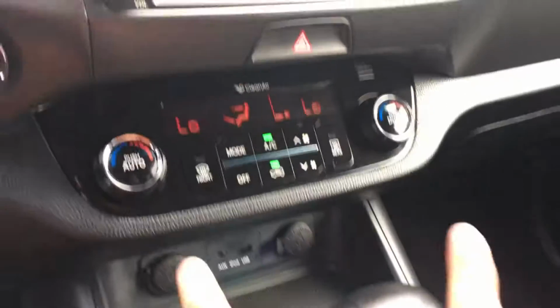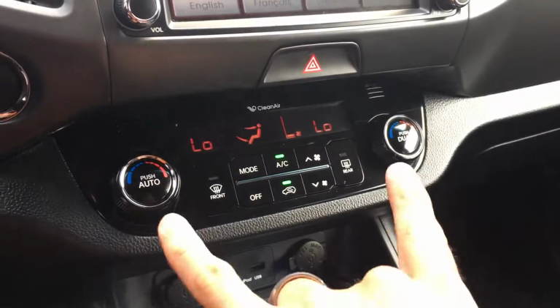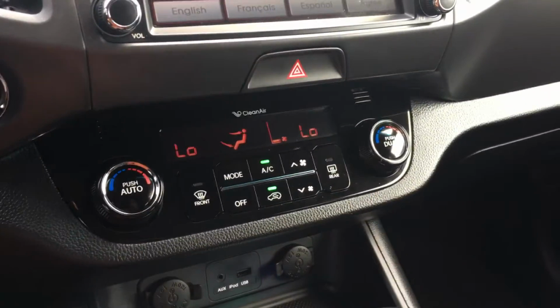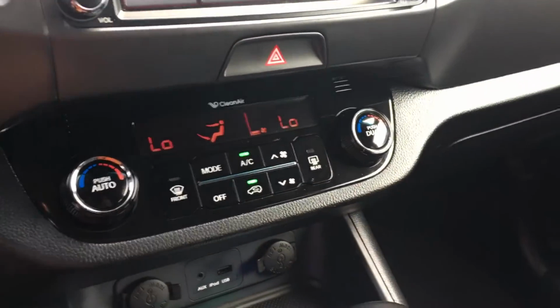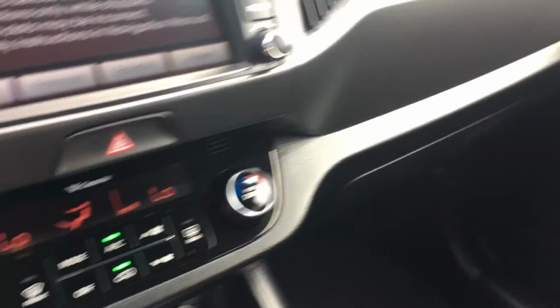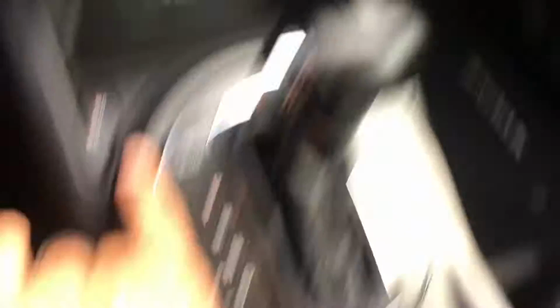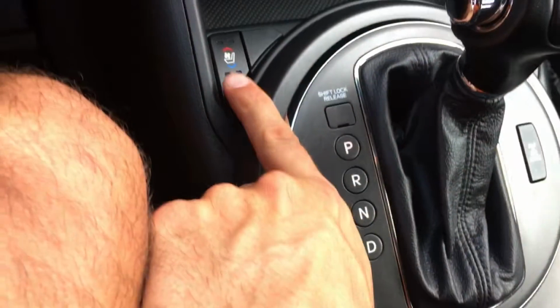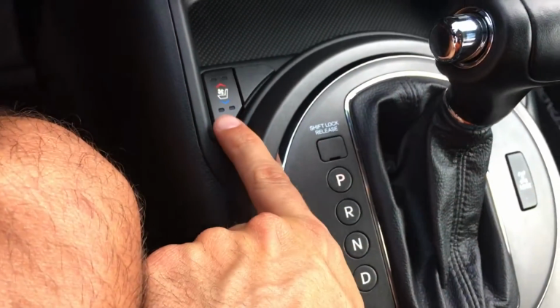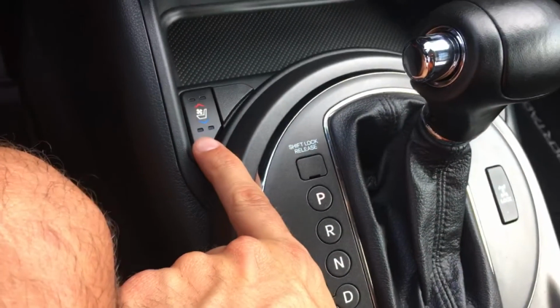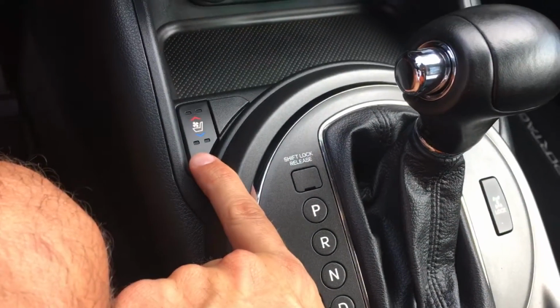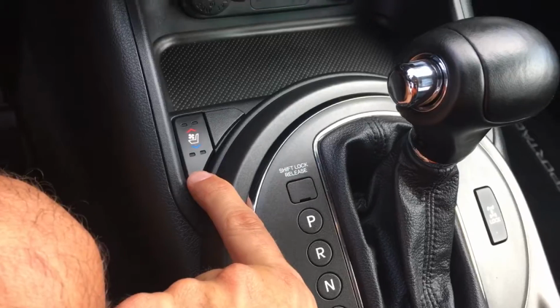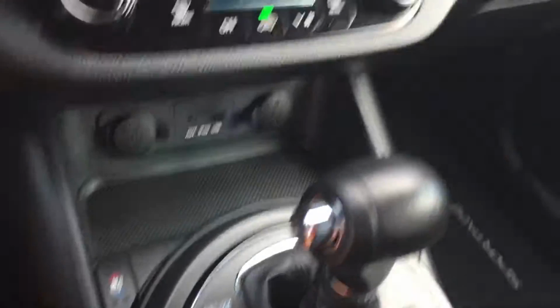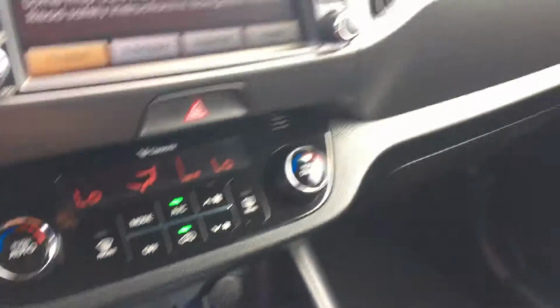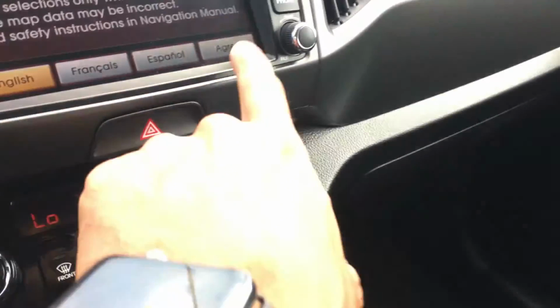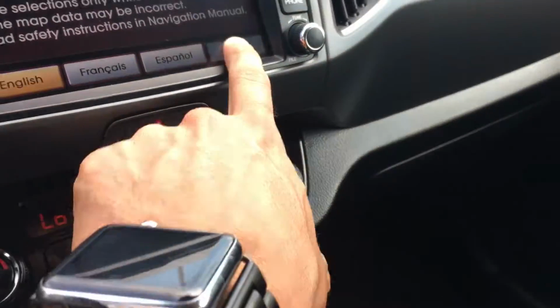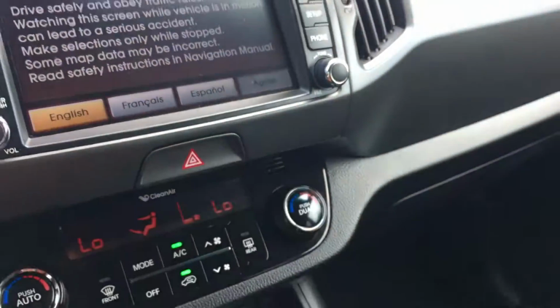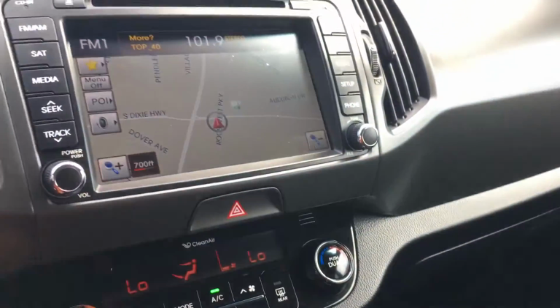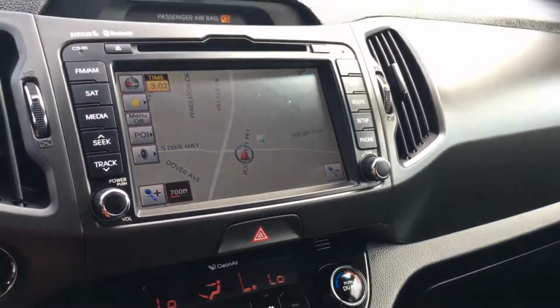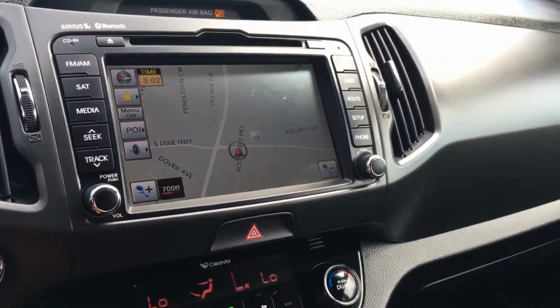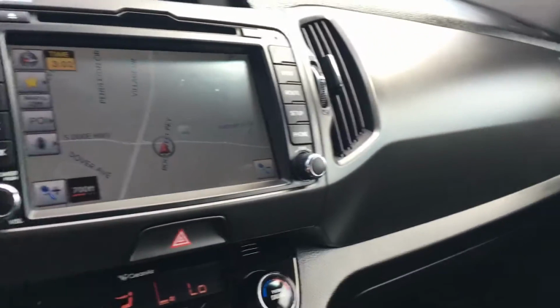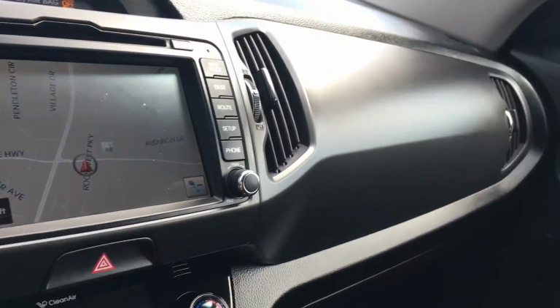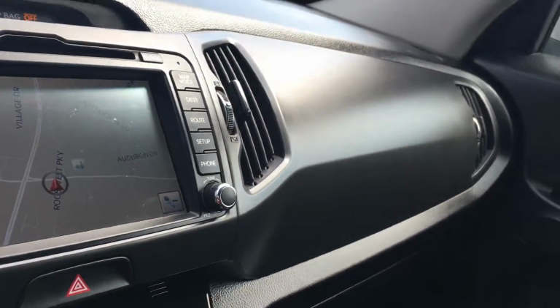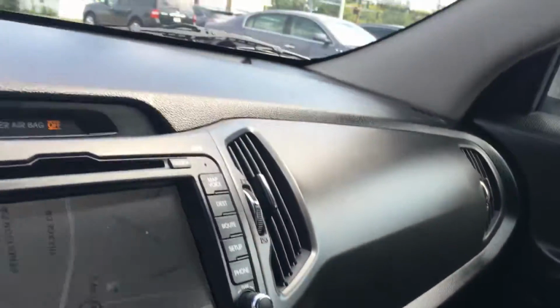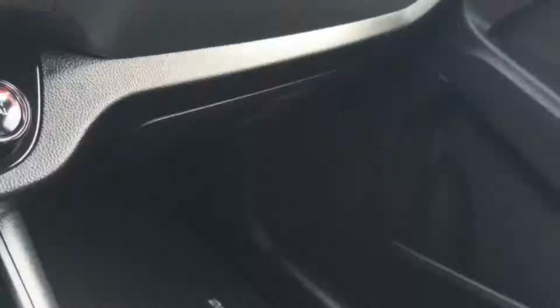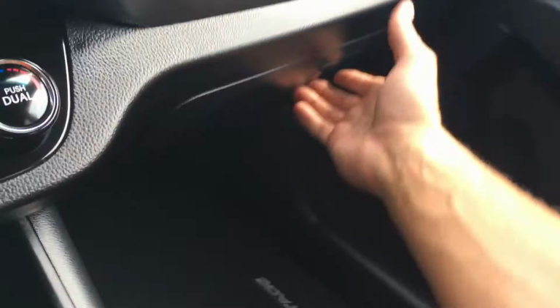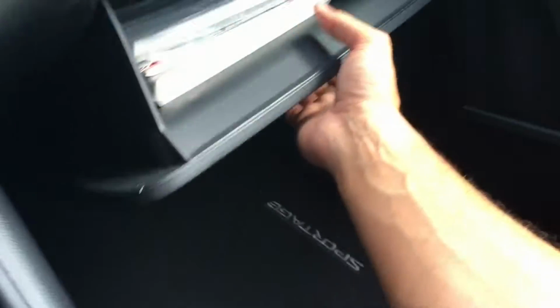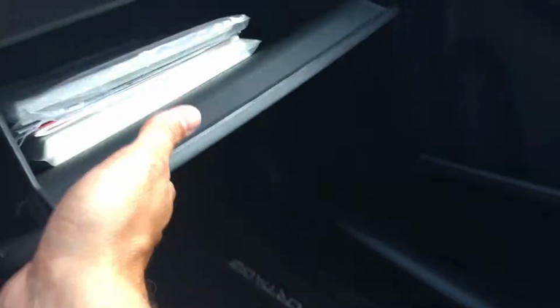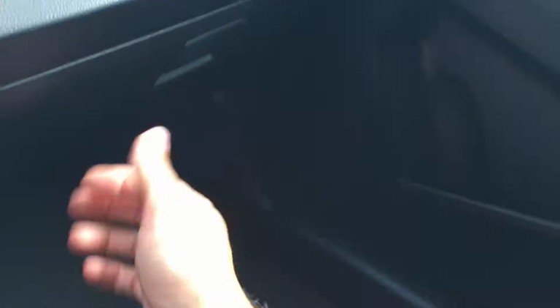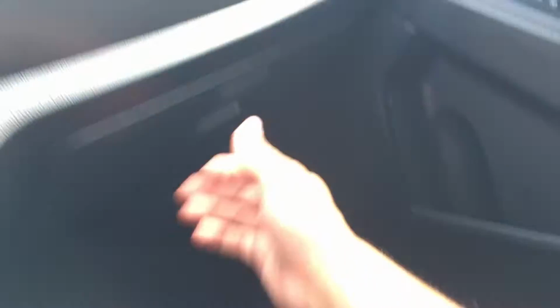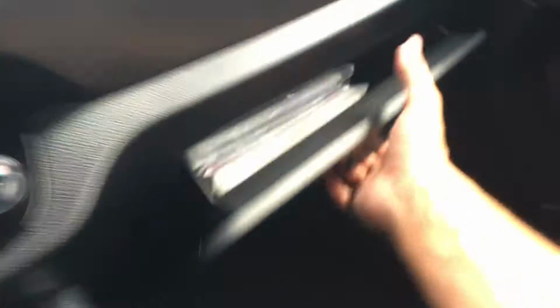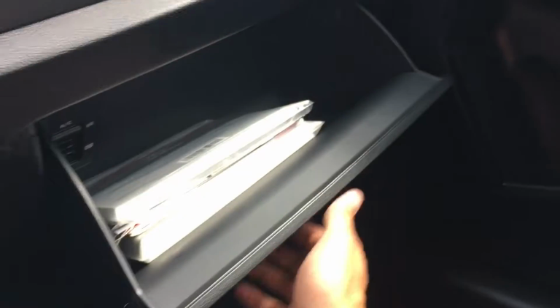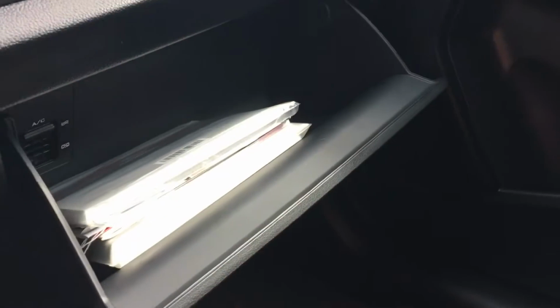Dual climate control, heated seats and air conditioned seats — that's a nice feature. And there's your navigation. Very clean. You got the factory floor mats and owner's manual inside there as well.